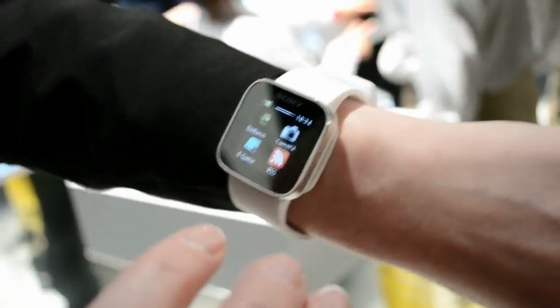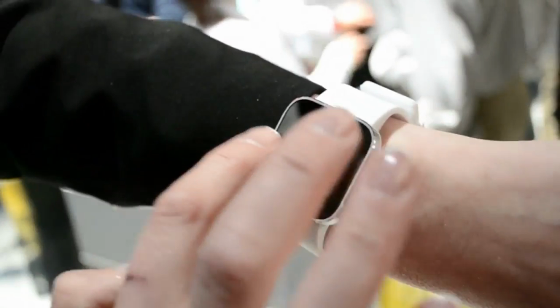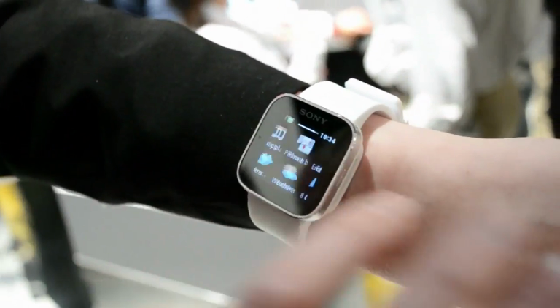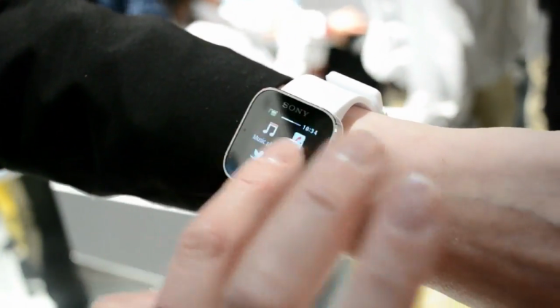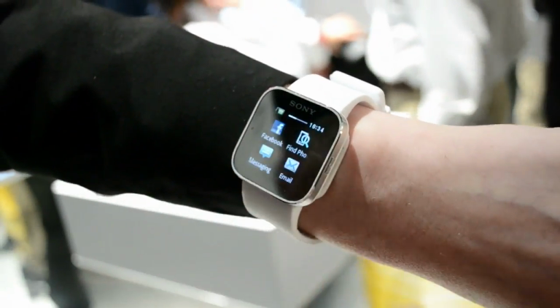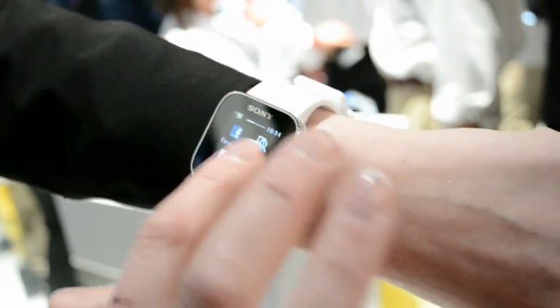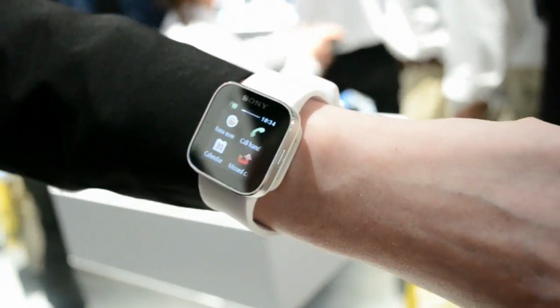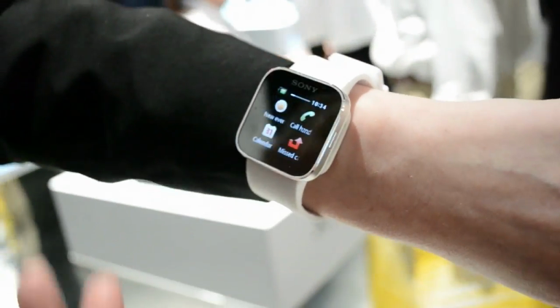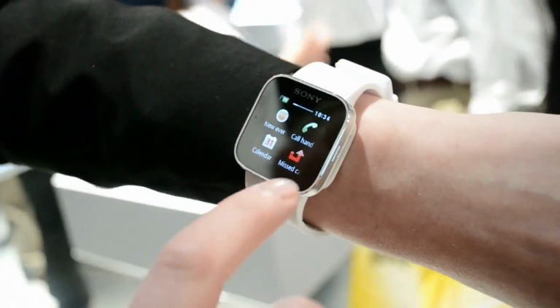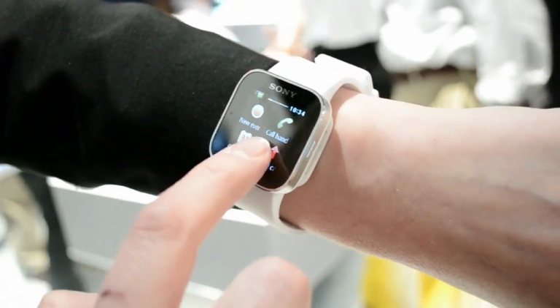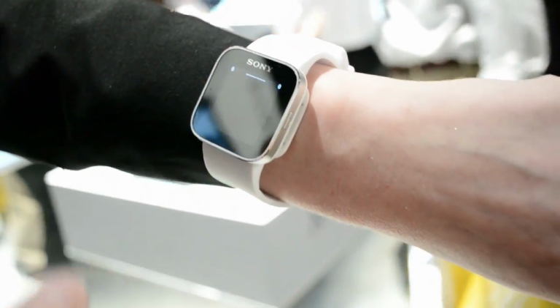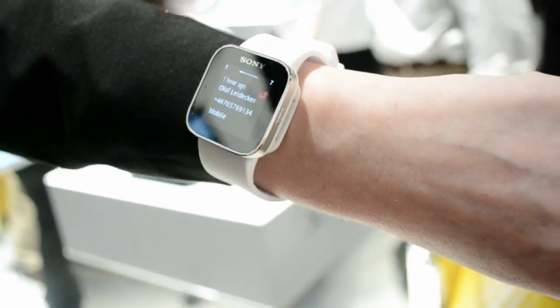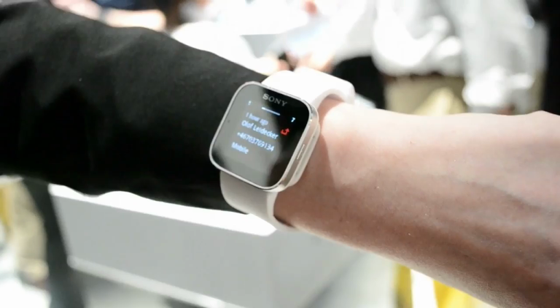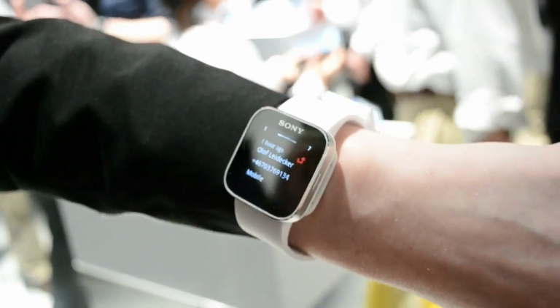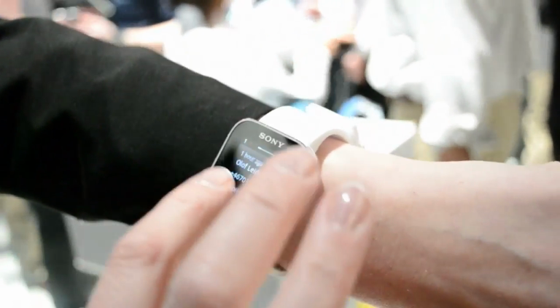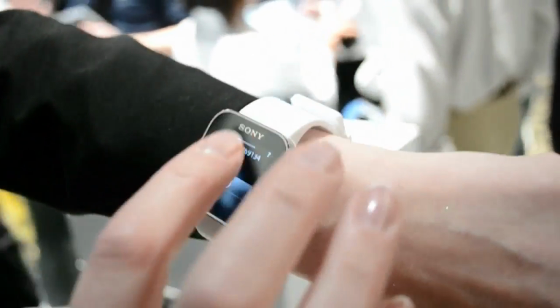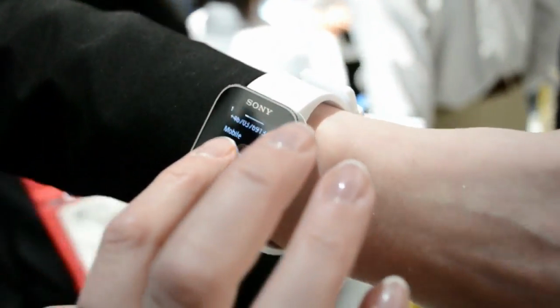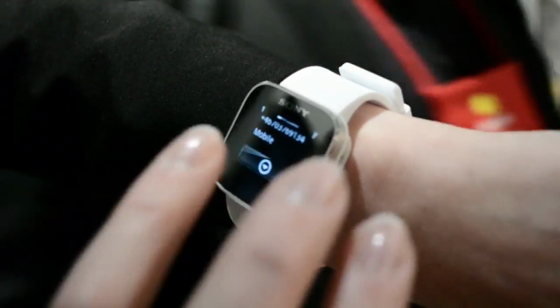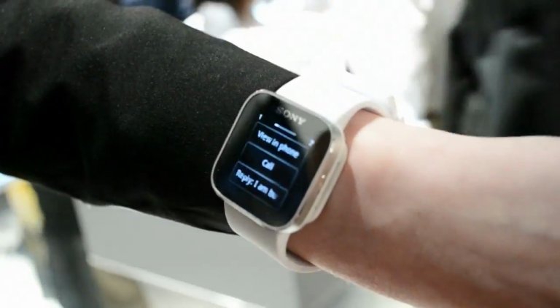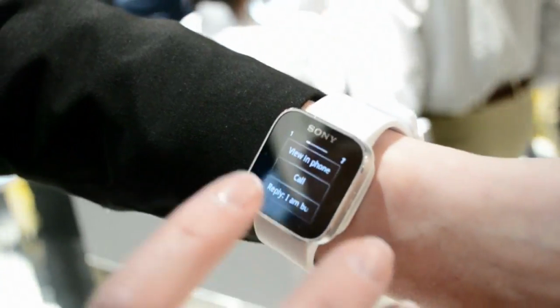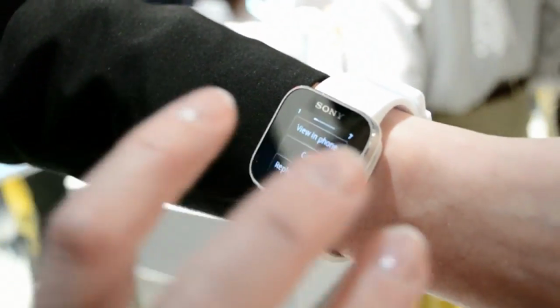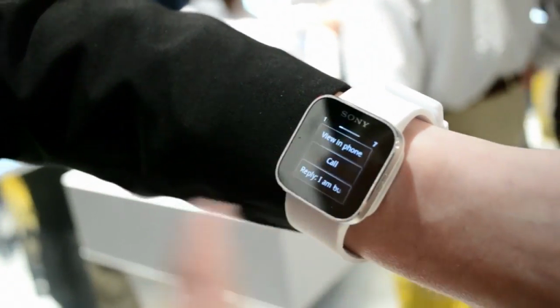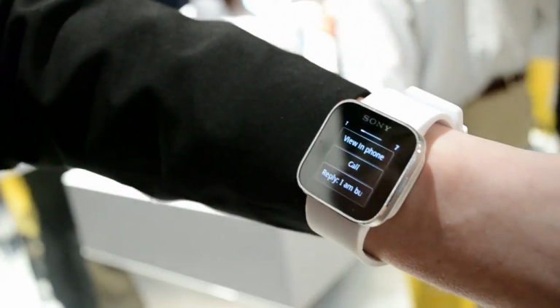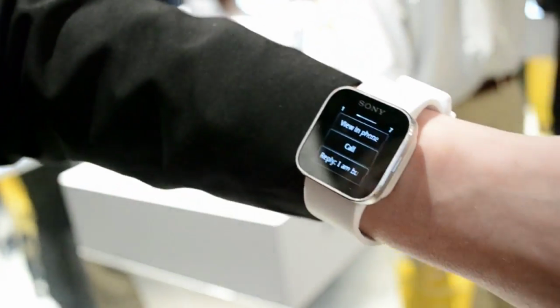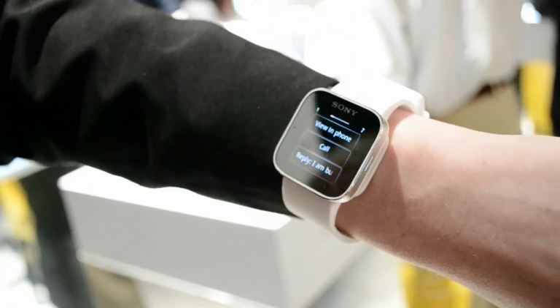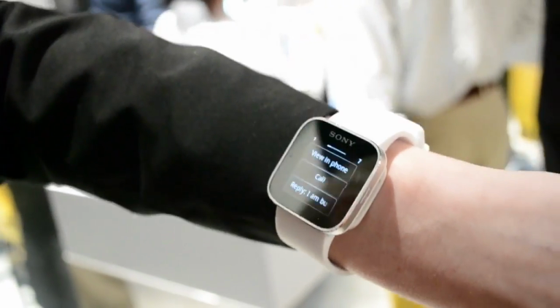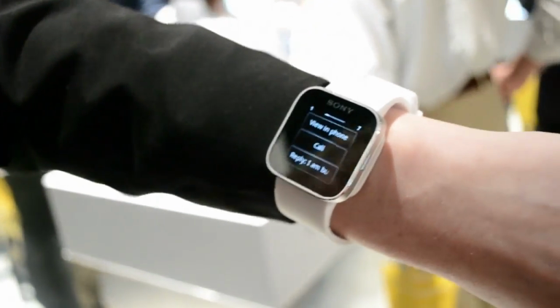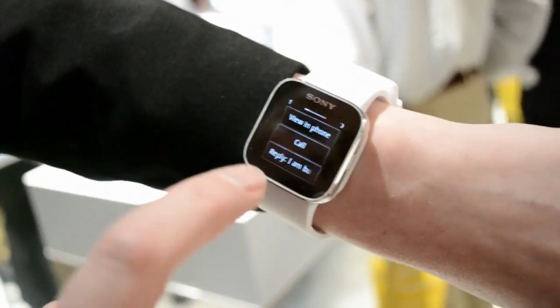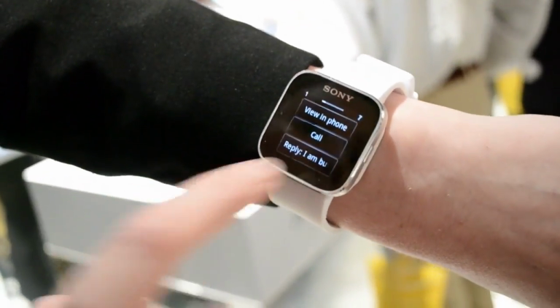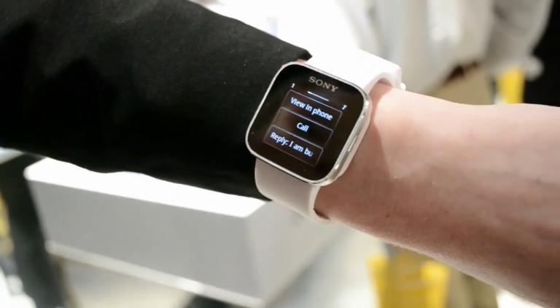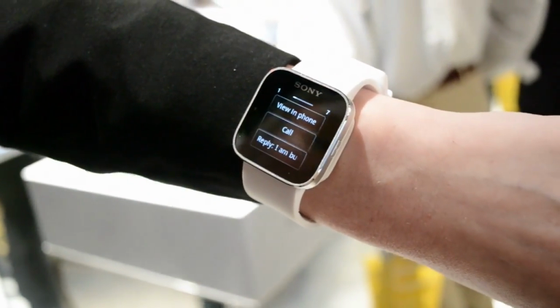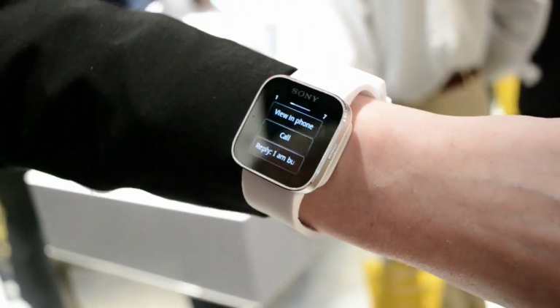Let me show you all the apps that we're going to have at launch. For example, the missed calls — if I was in a meeting and couldn't take a call, you have the possibility to press on it and to call back using your smart wireless headset pro, or to send a predefined SMS that you're busy.